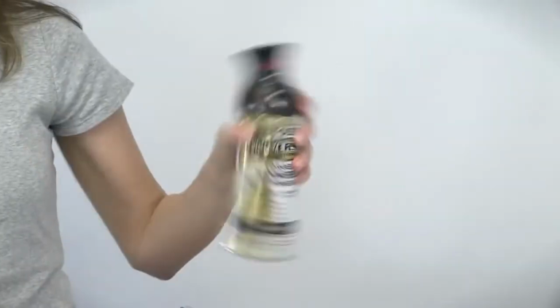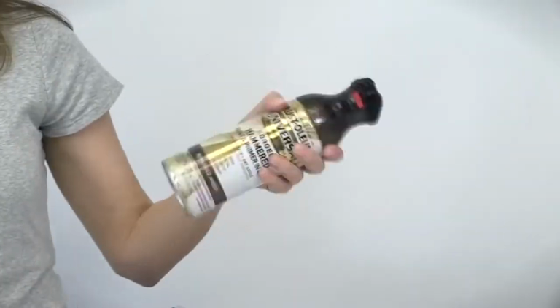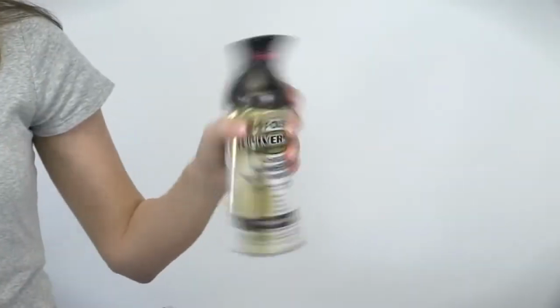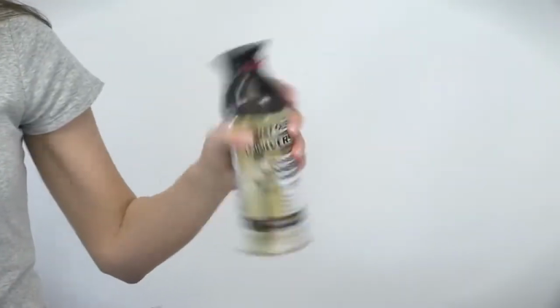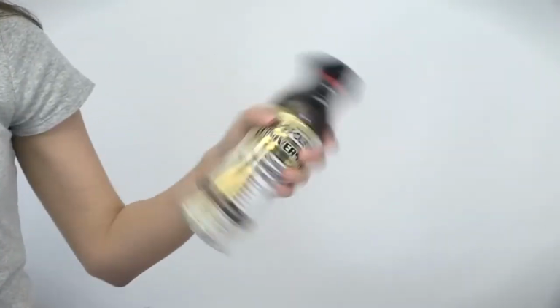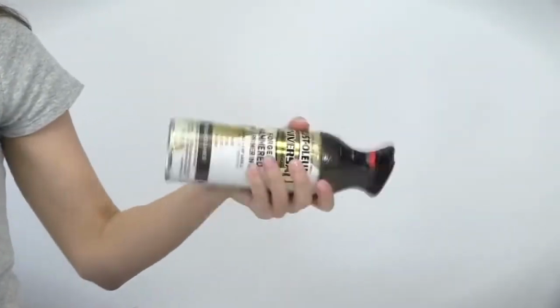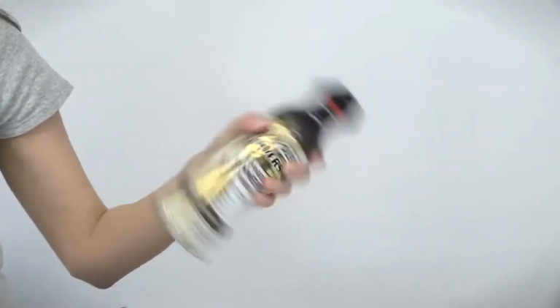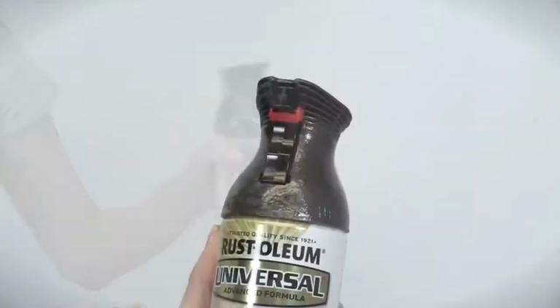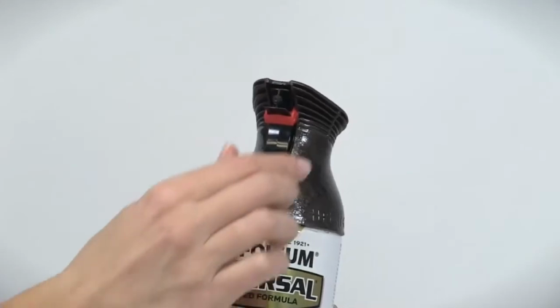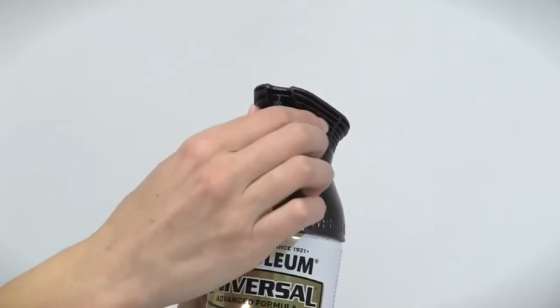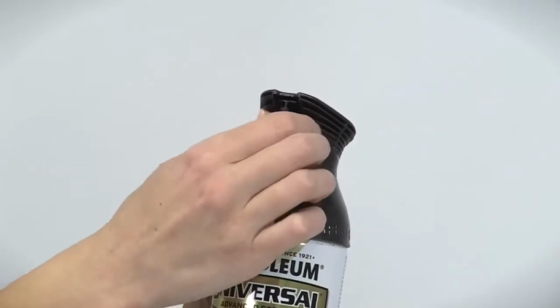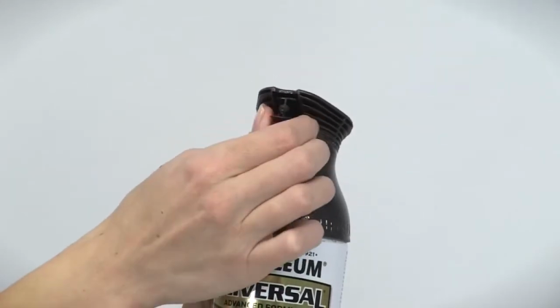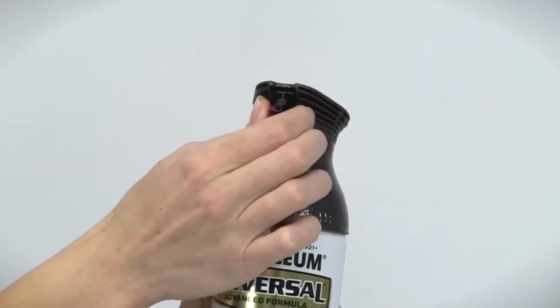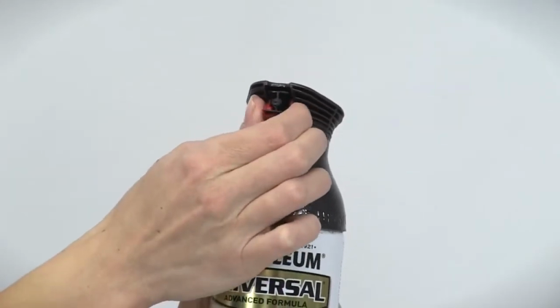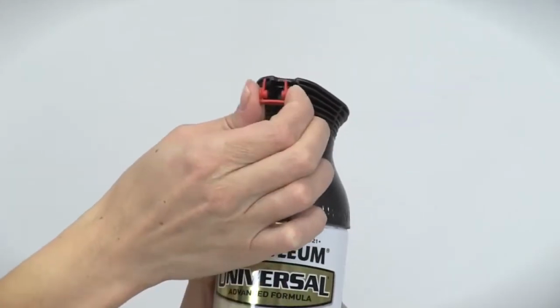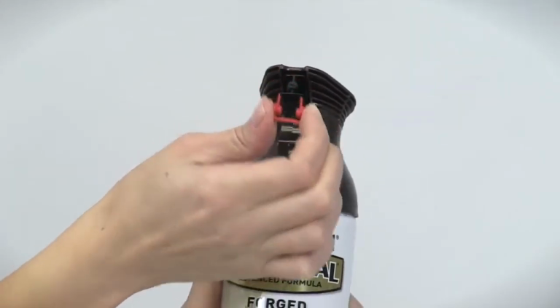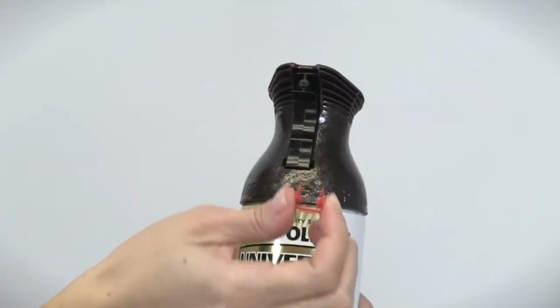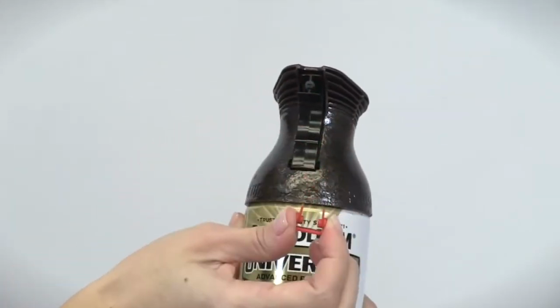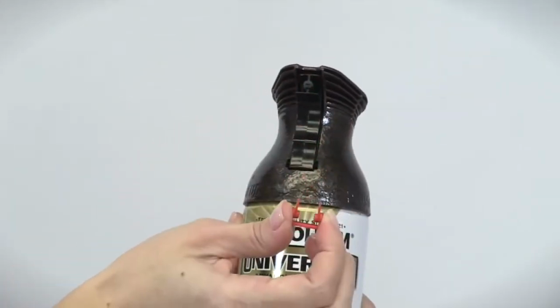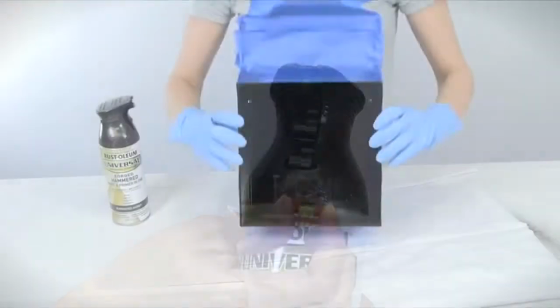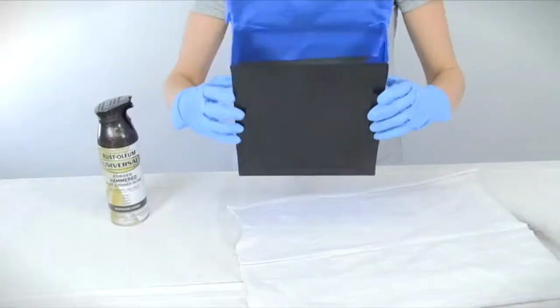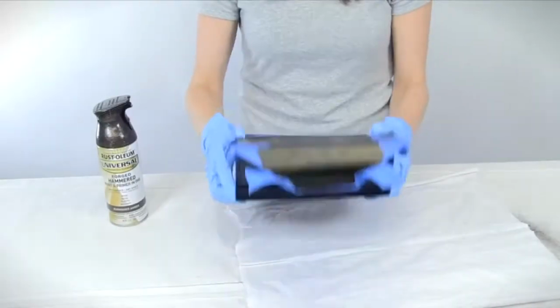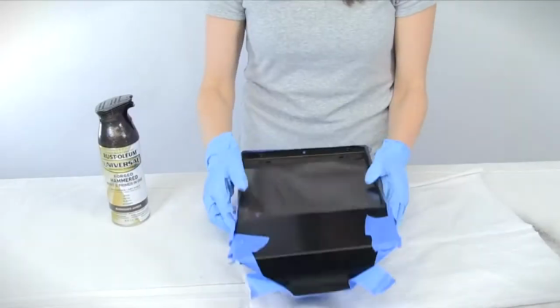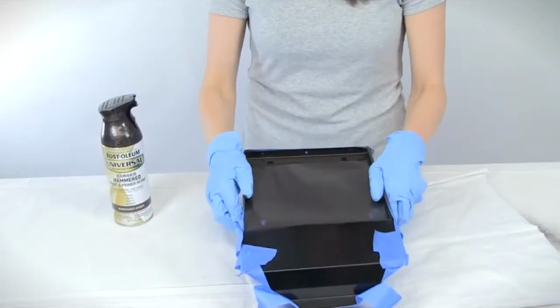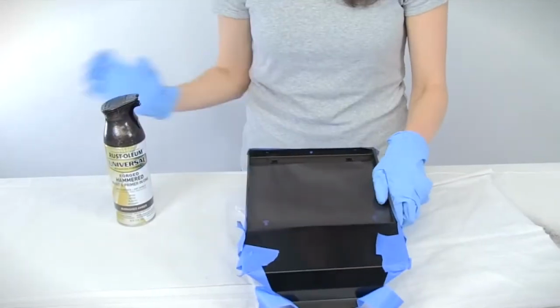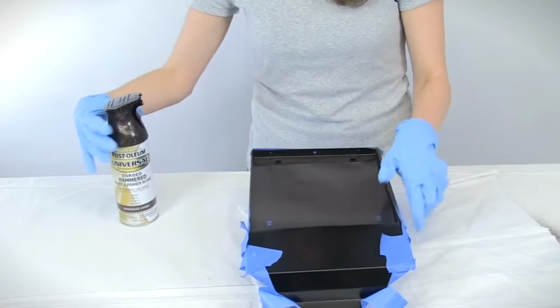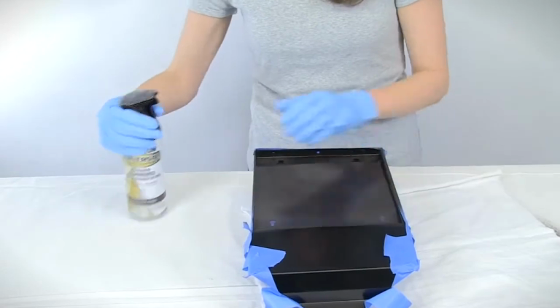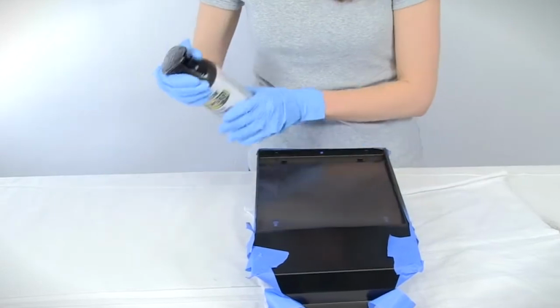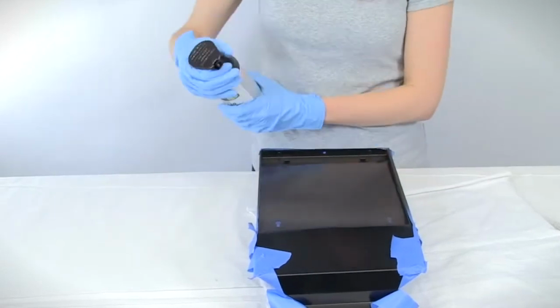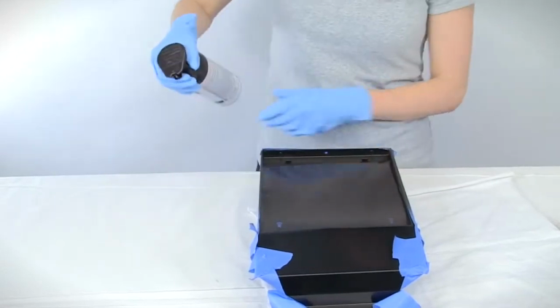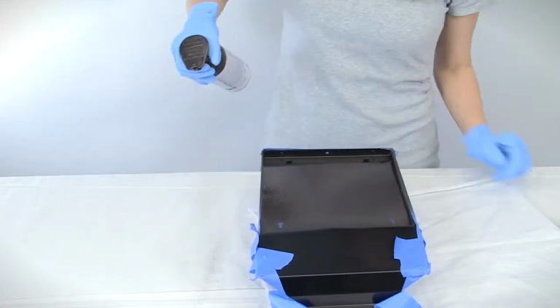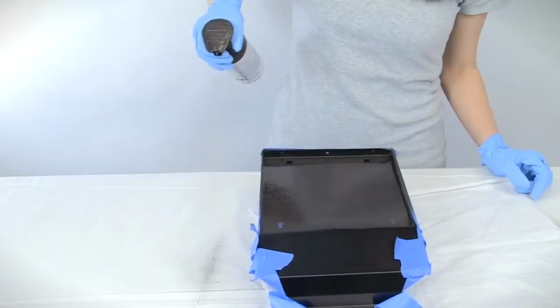Once you're ready, shake the can vigorously for one minute, then slide the red safety clip from the trigger. Be sure to test the paint in an inconspicuous area of your project first.